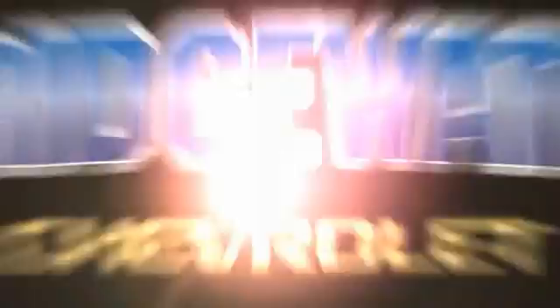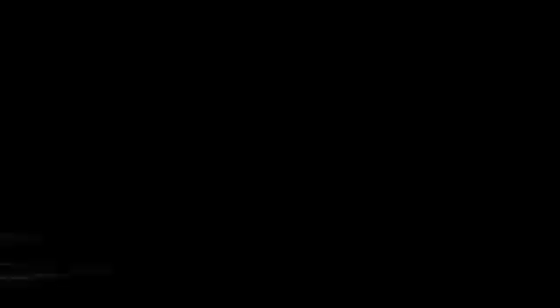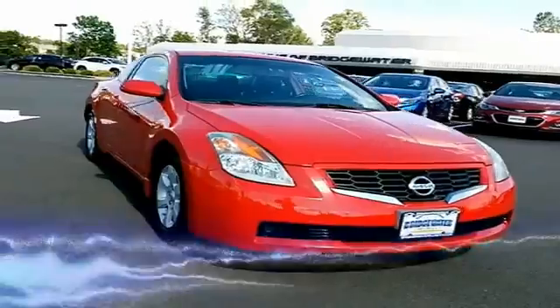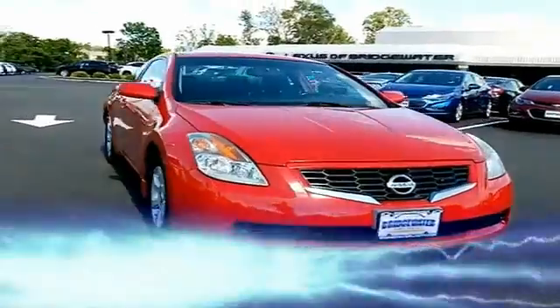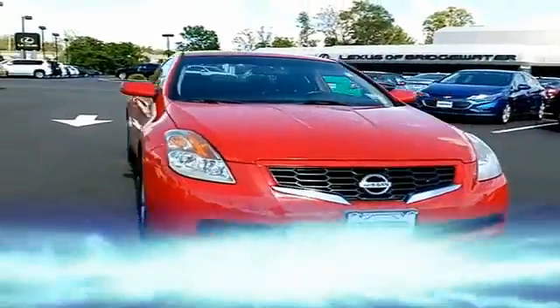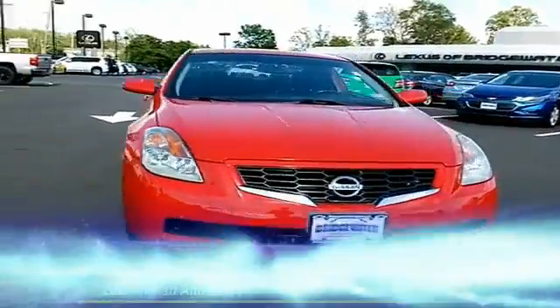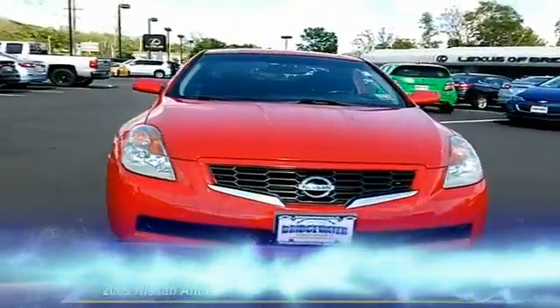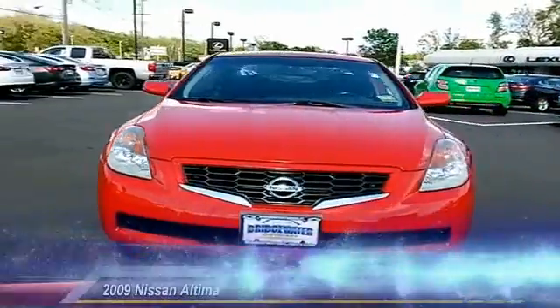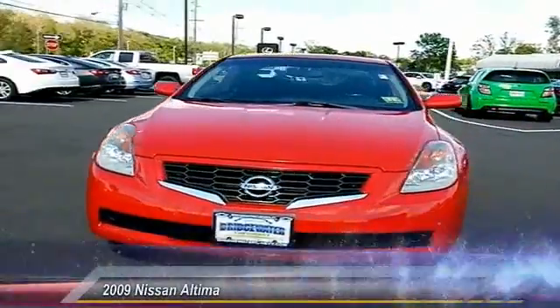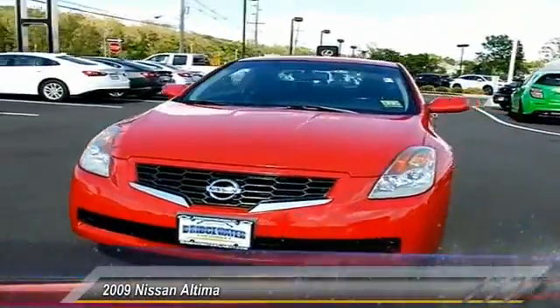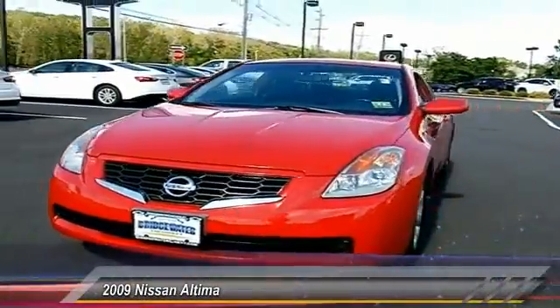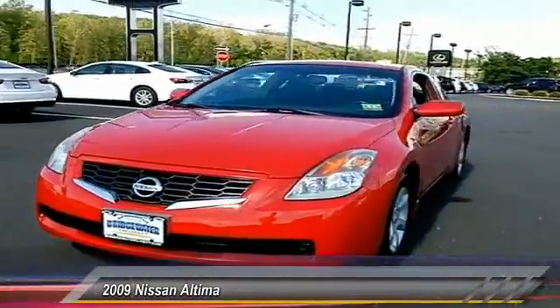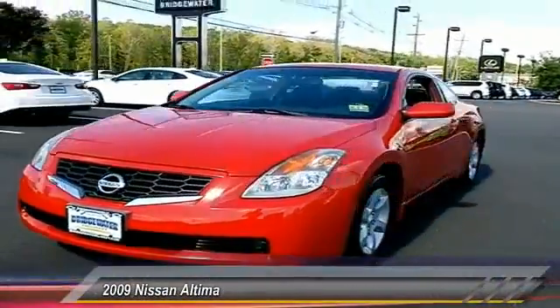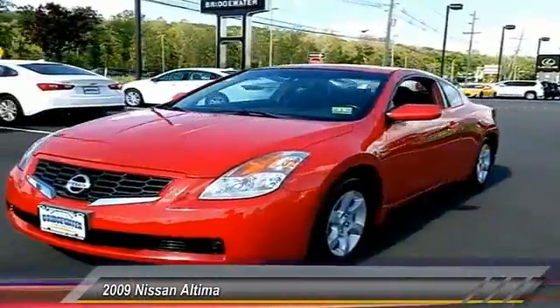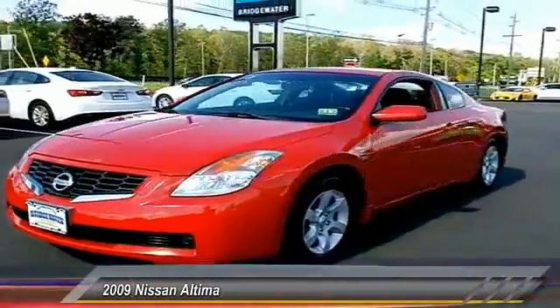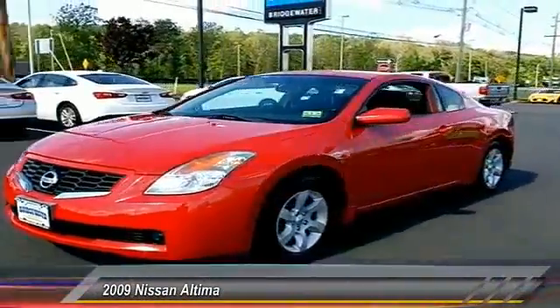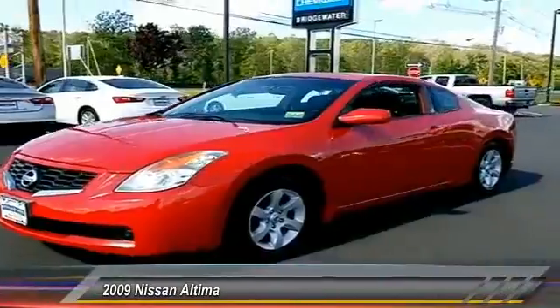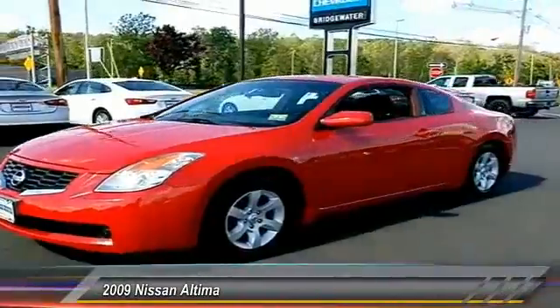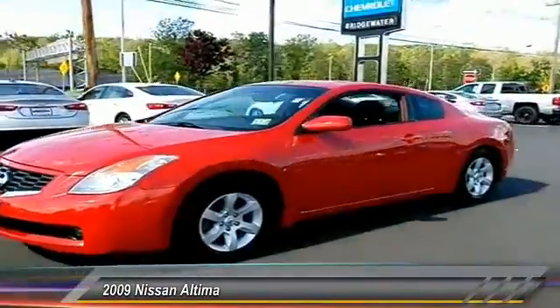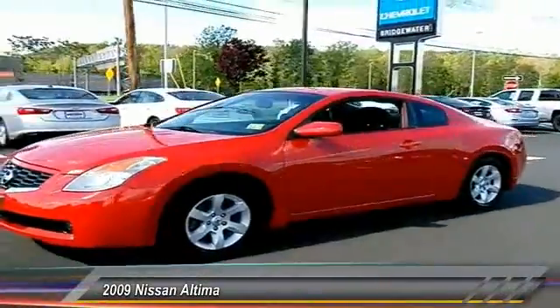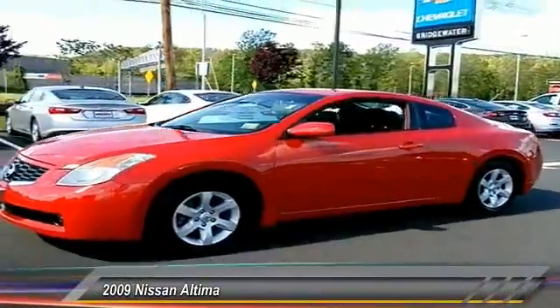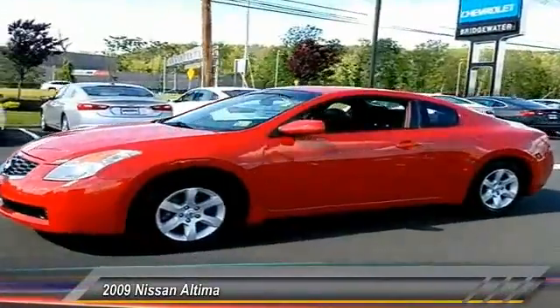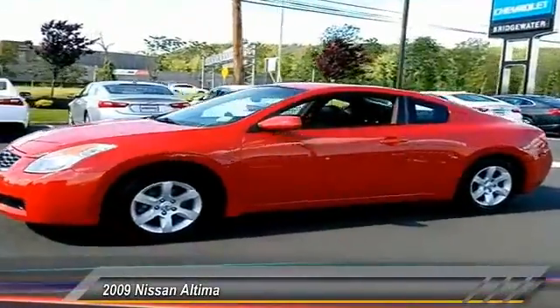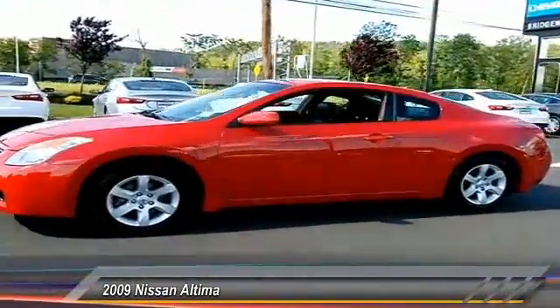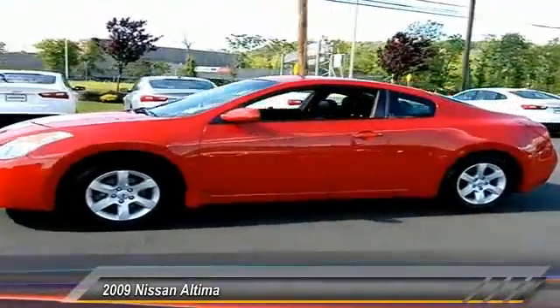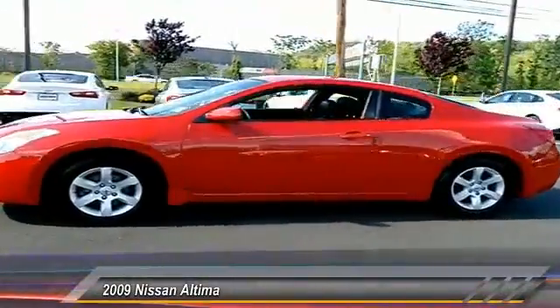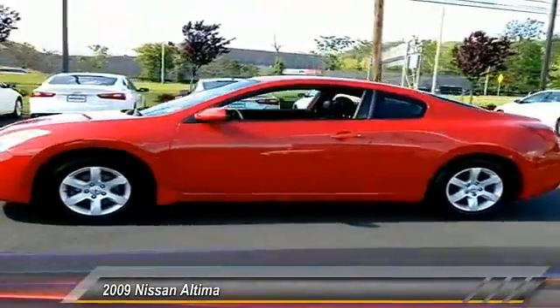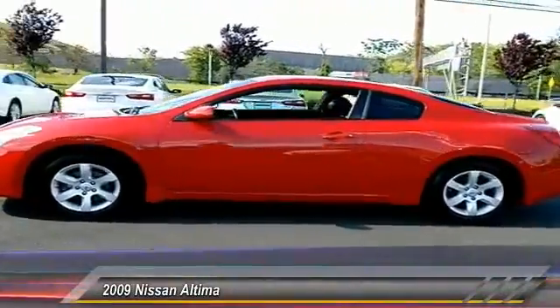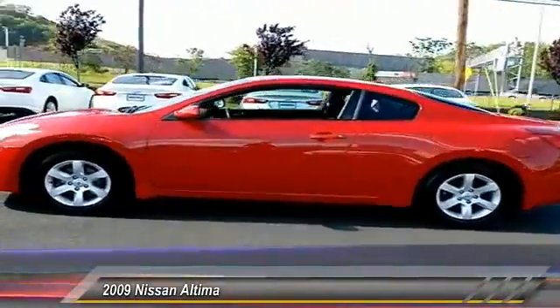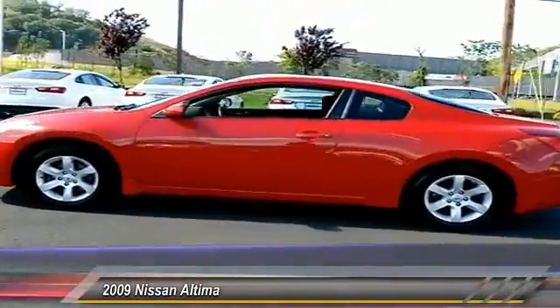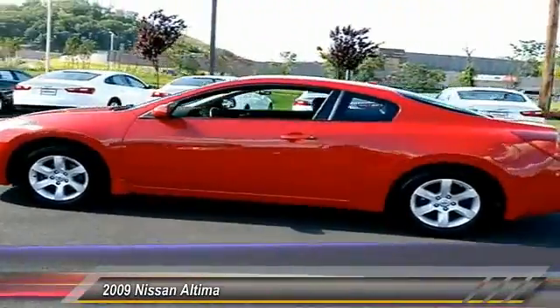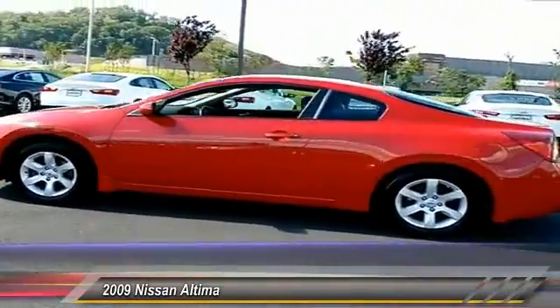The 2009 Altima. The Nissan Altima offers advanced features to make life easier, including push-button ignition, which comes standard.